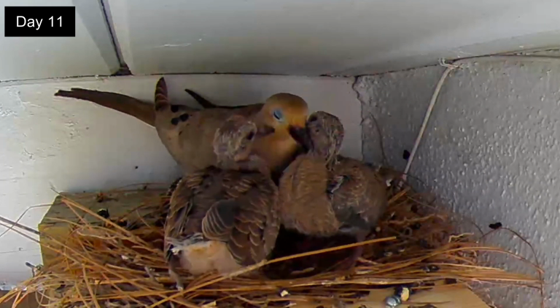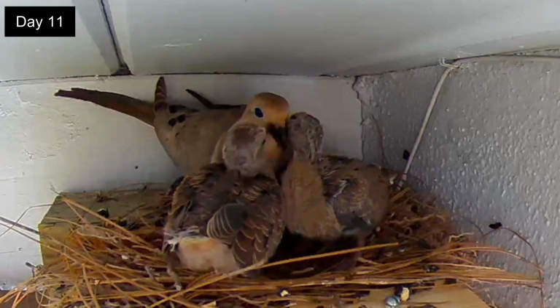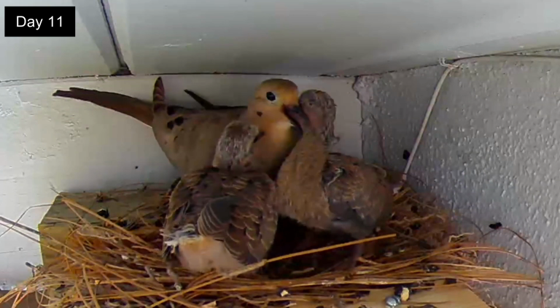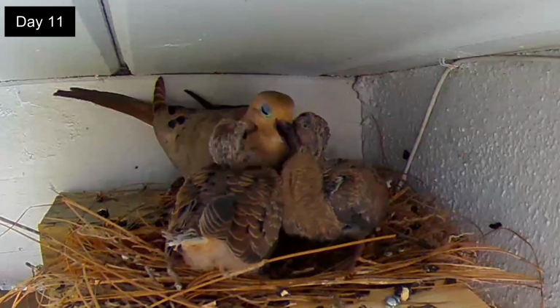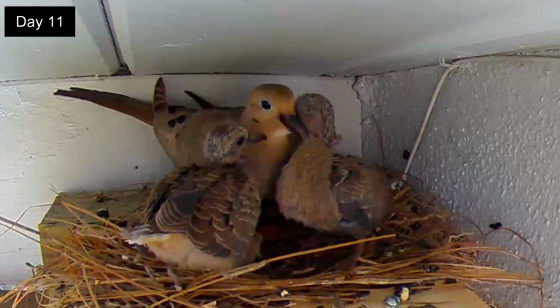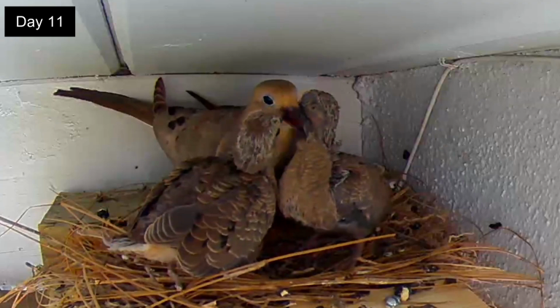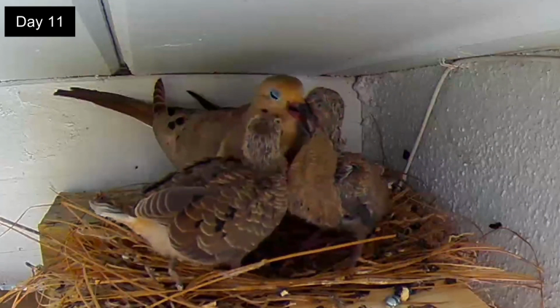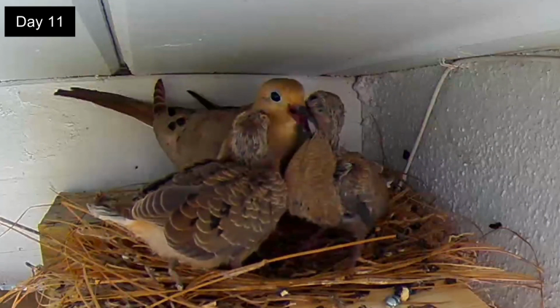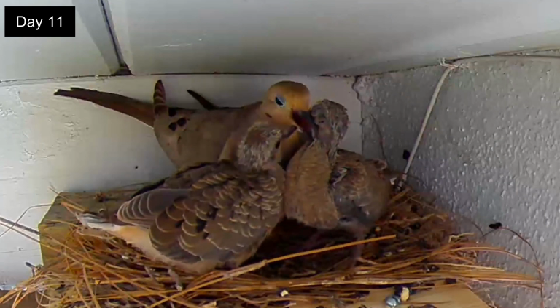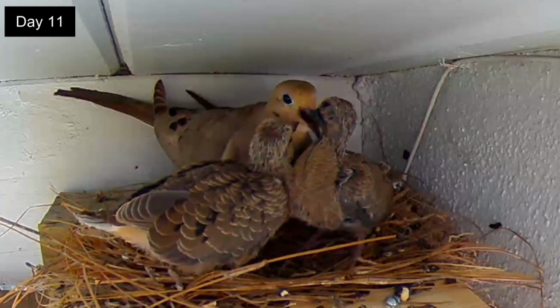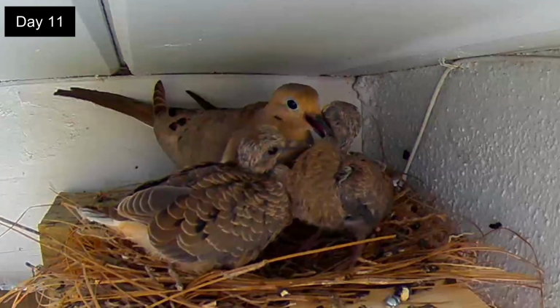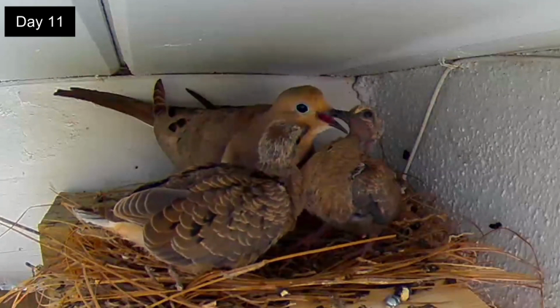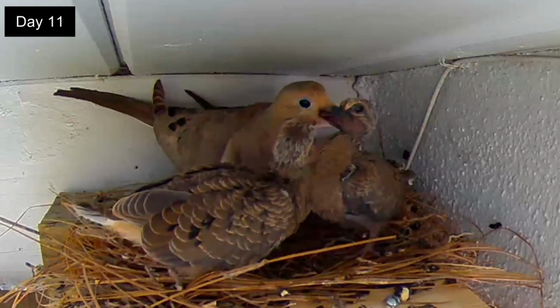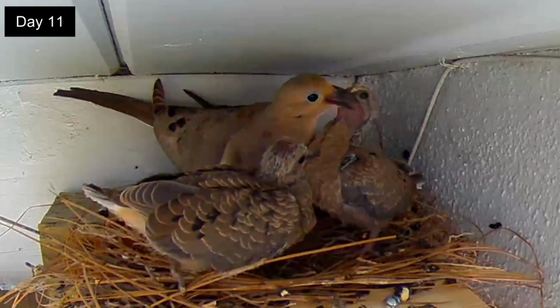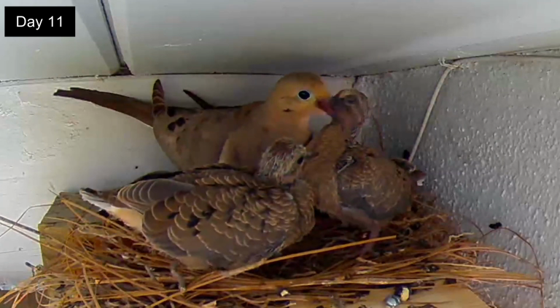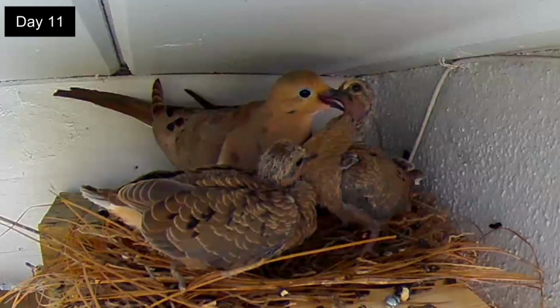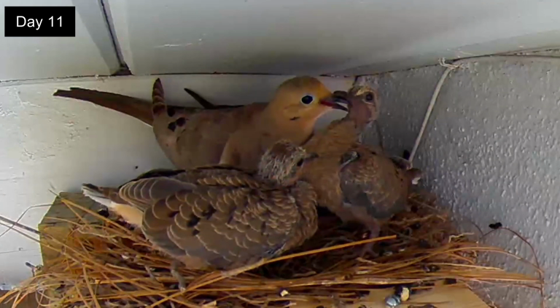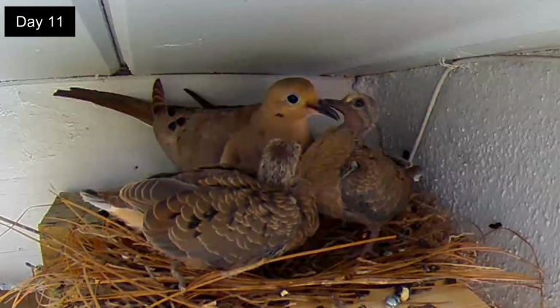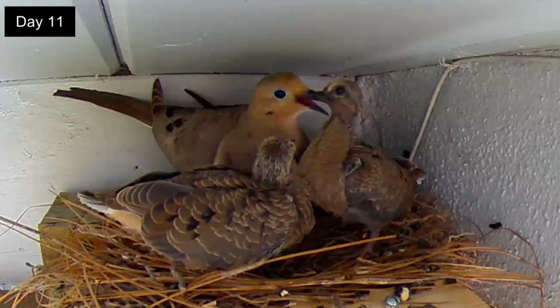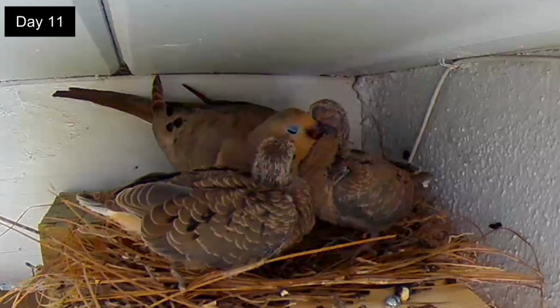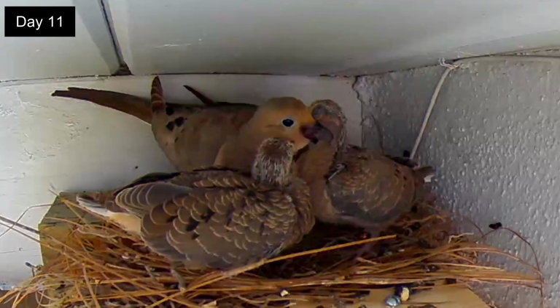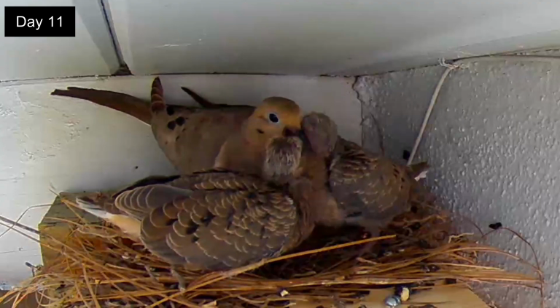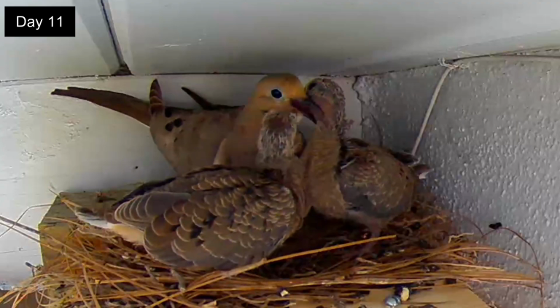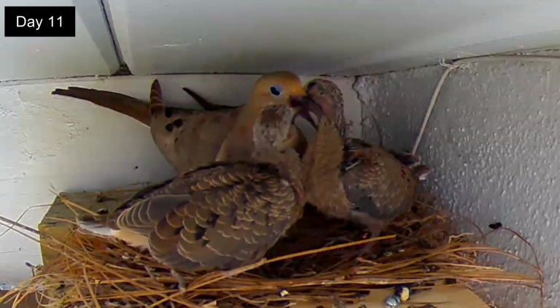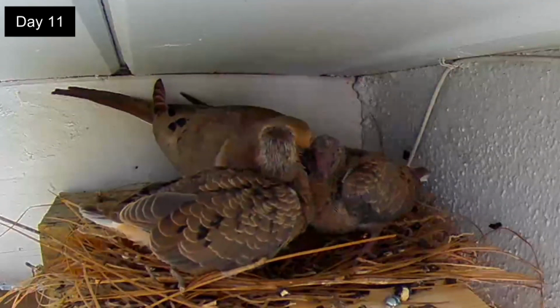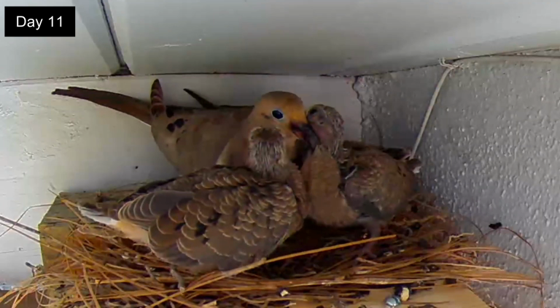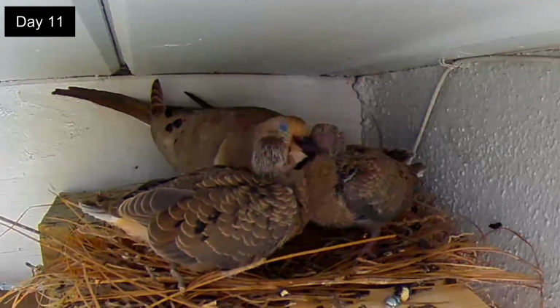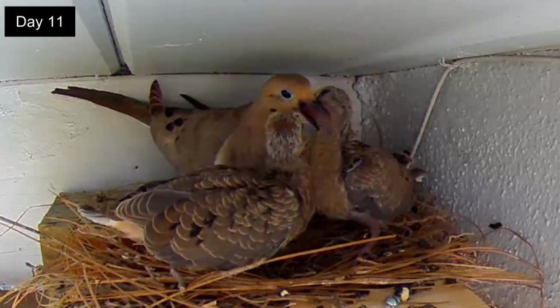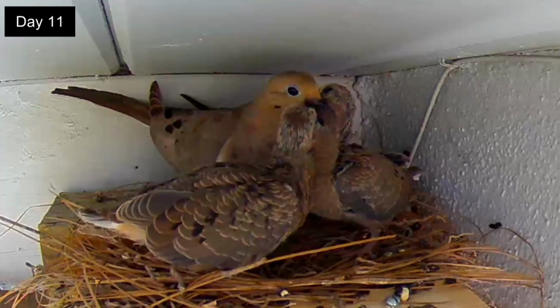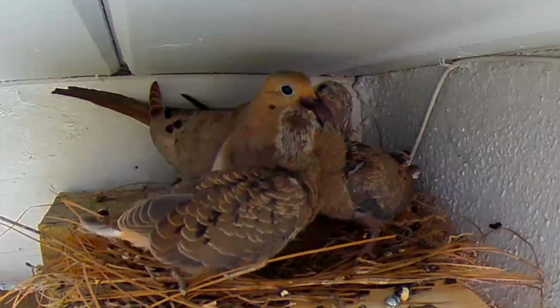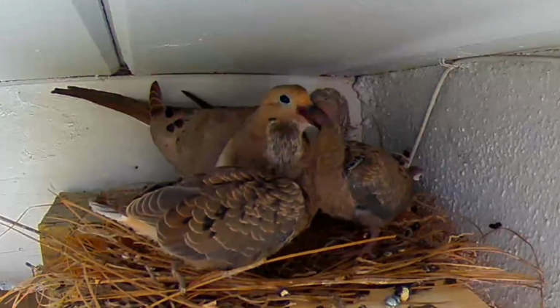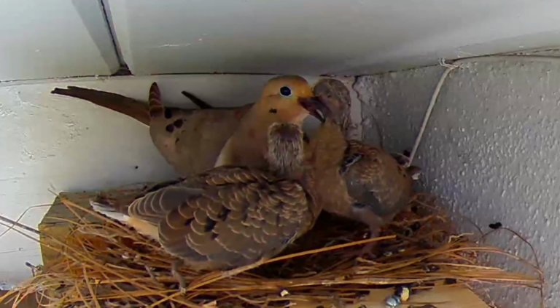The squabs seem huge compared to her and have a big appetite. This feeding will last only 3 minutes. It seems like the parents are conditioning the squabs to anticipate food with the cooing, which will be handy later on.